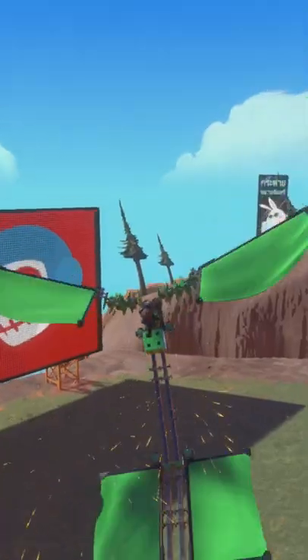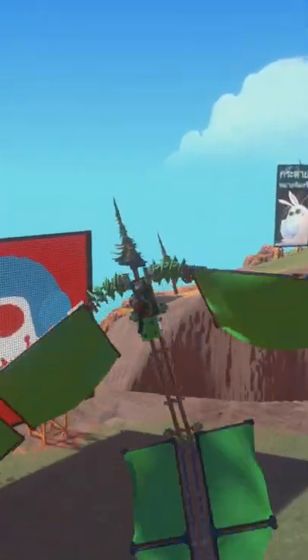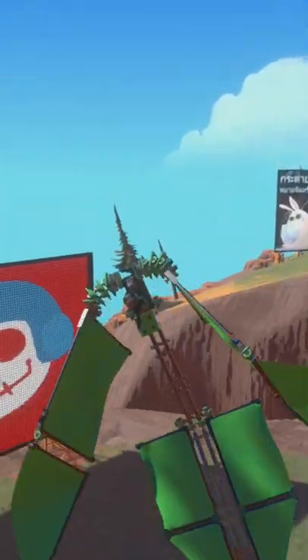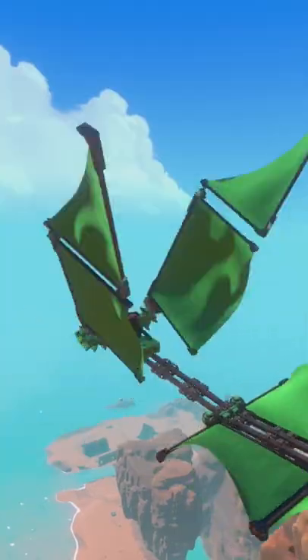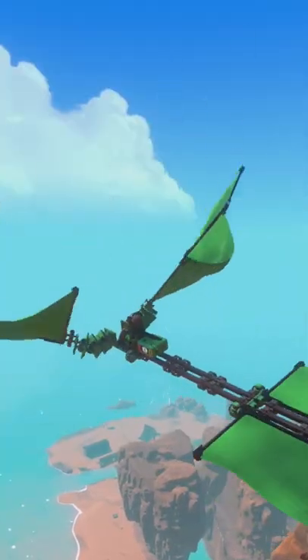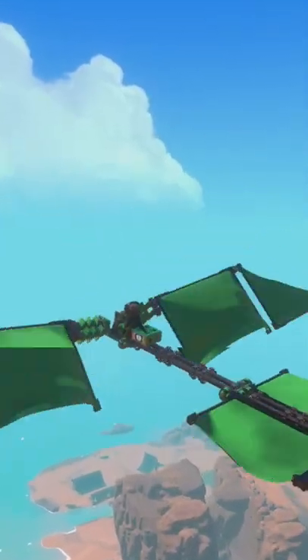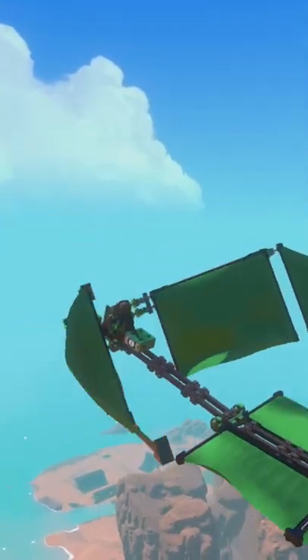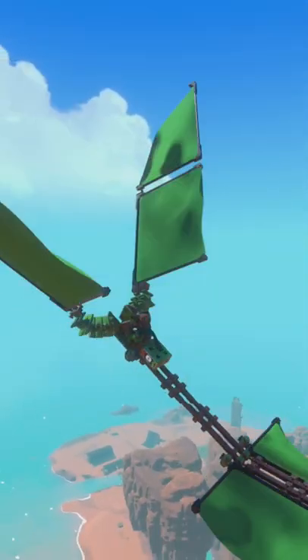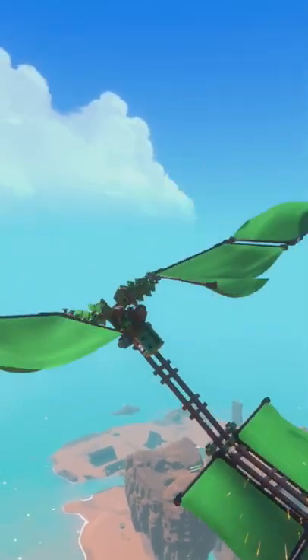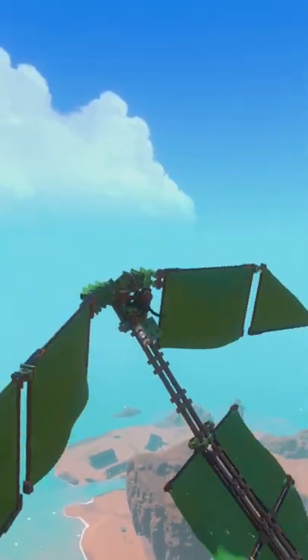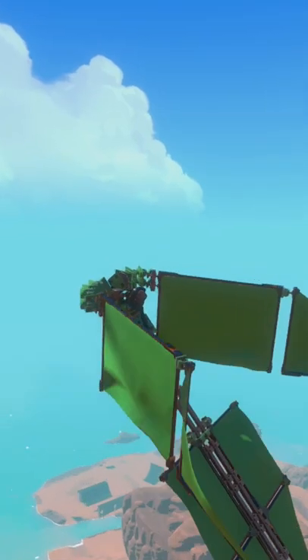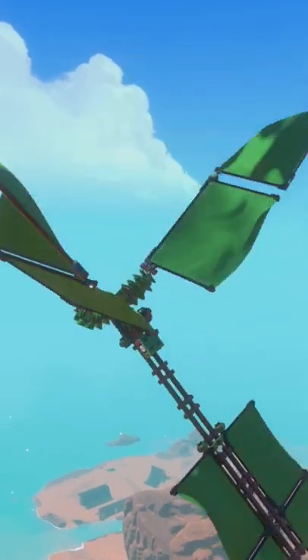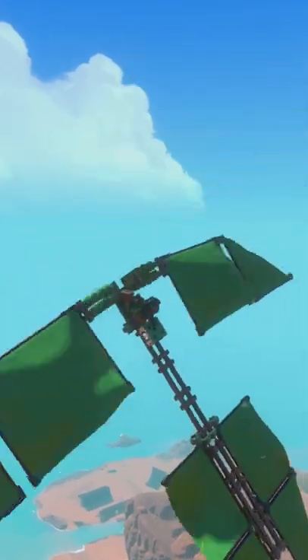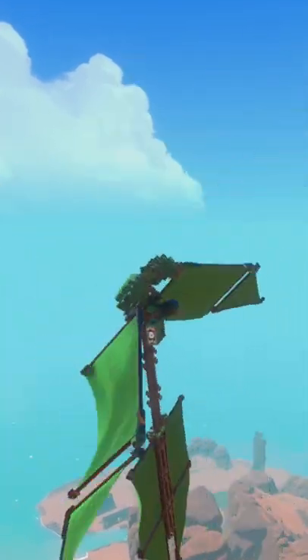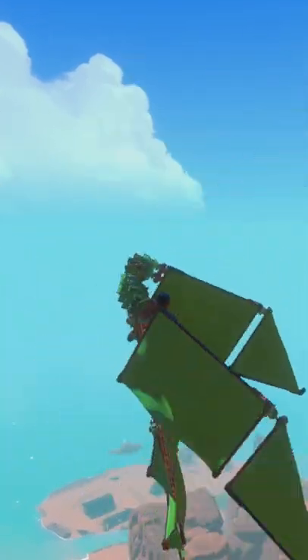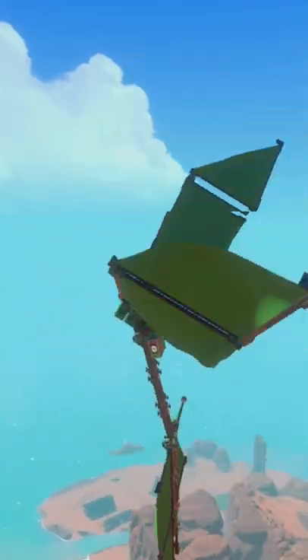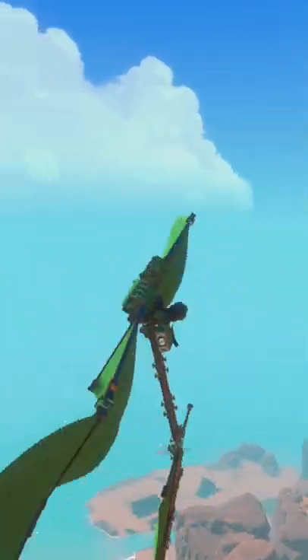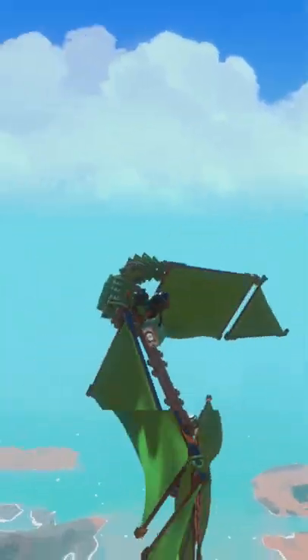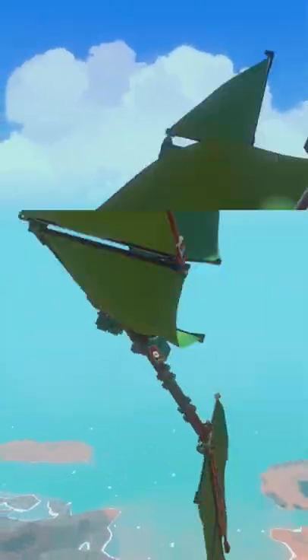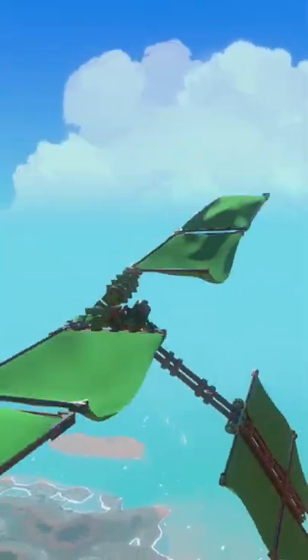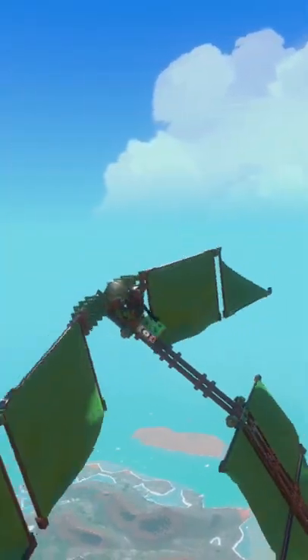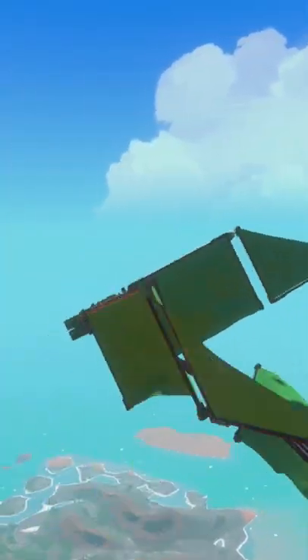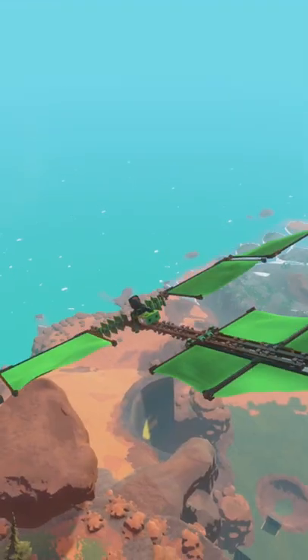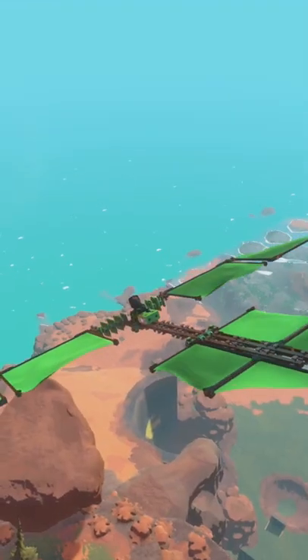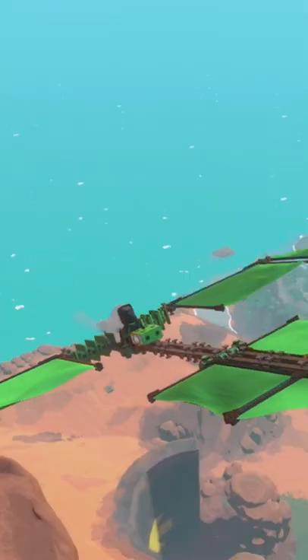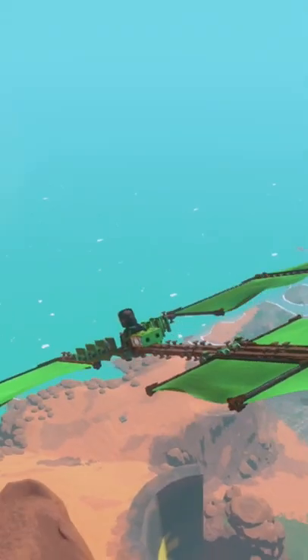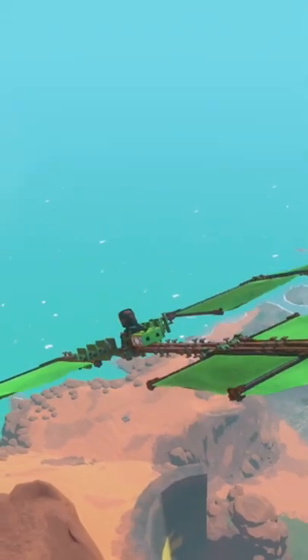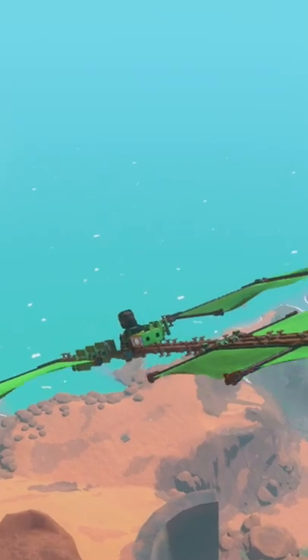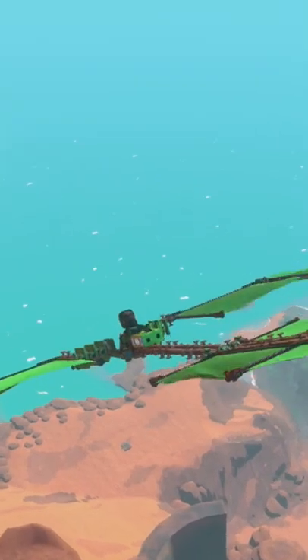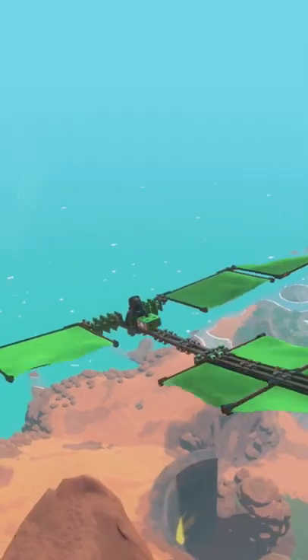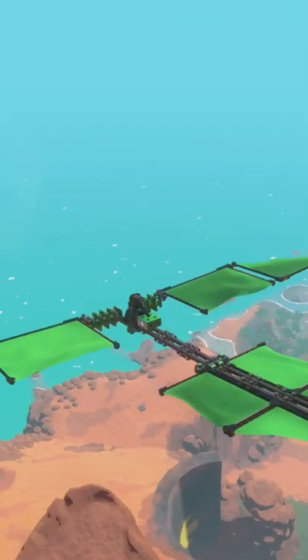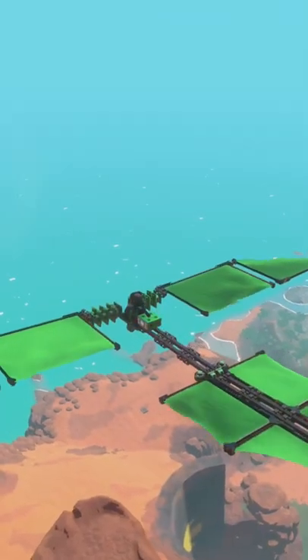While in the air, I can just keep holding RT to flap the wings, and then just angle the ornithopter up, and we can gain a bunch of altitude, and then if I release RT, I can start to glide.